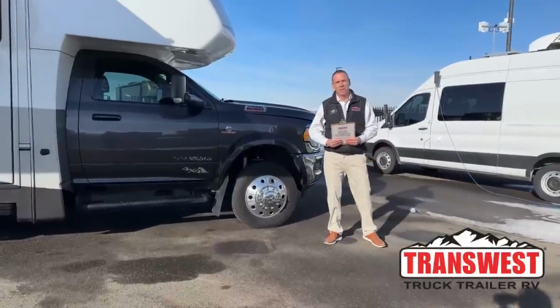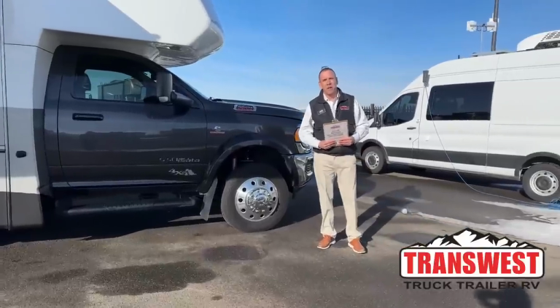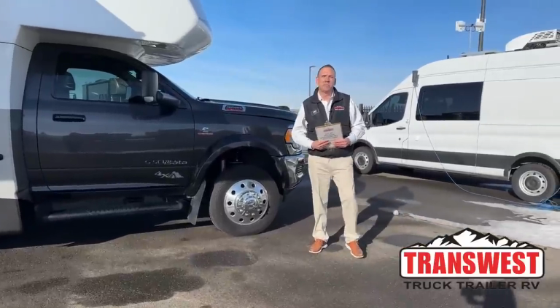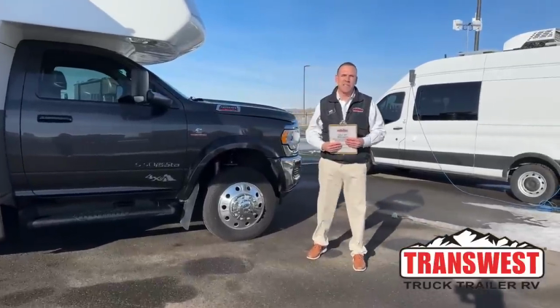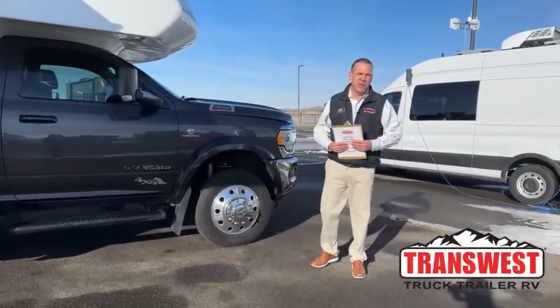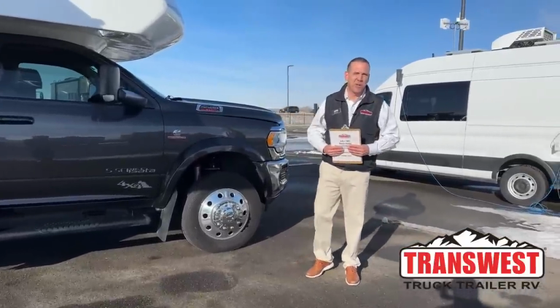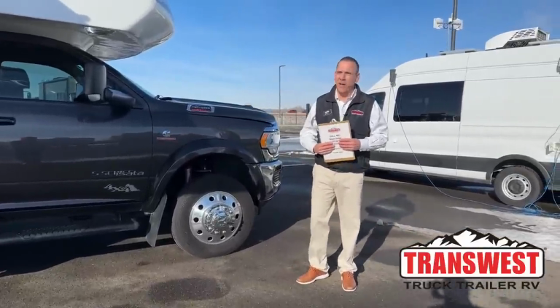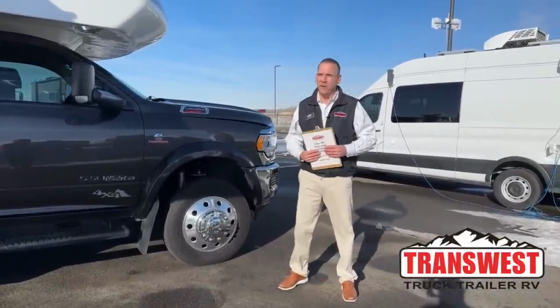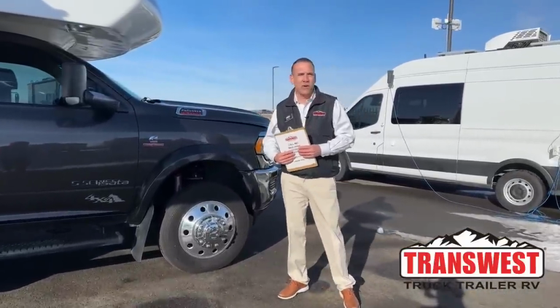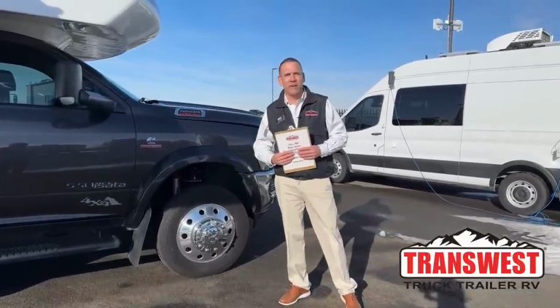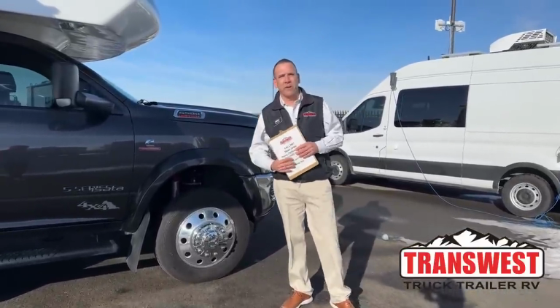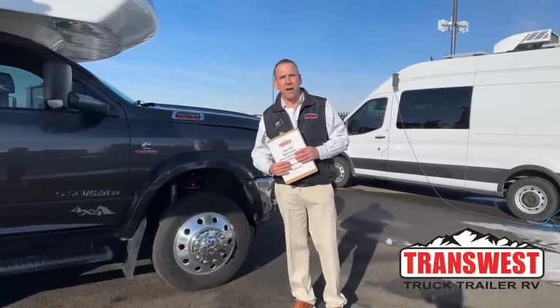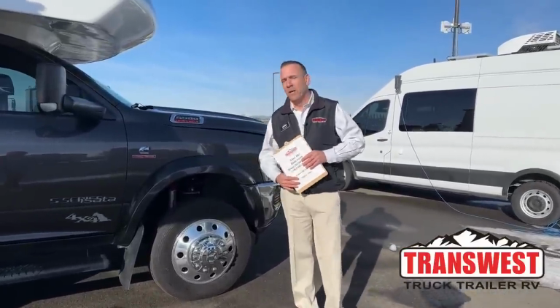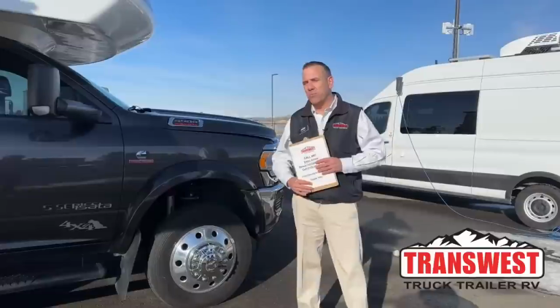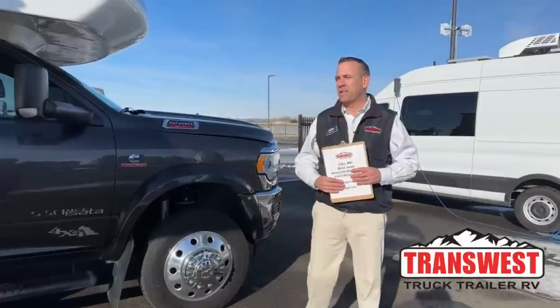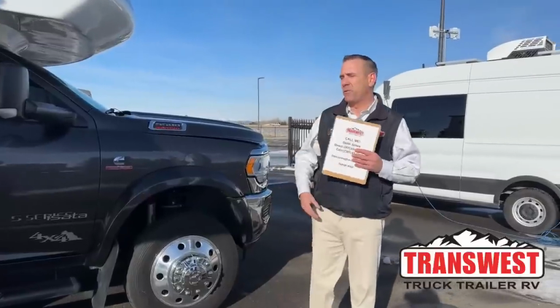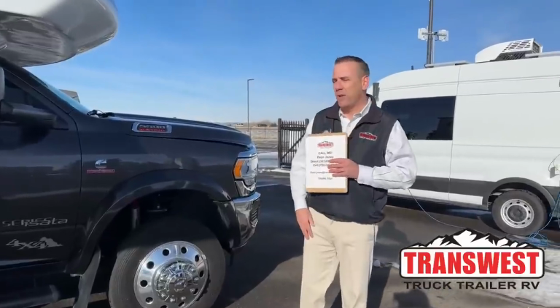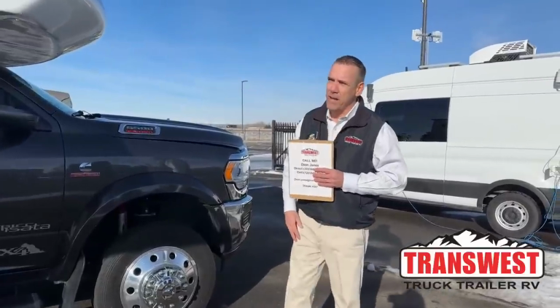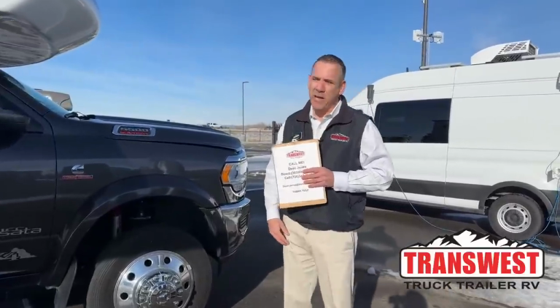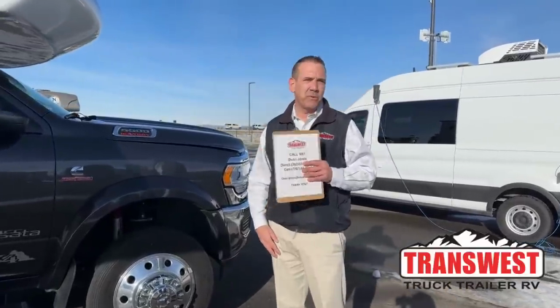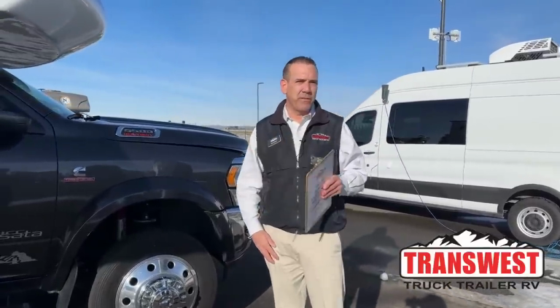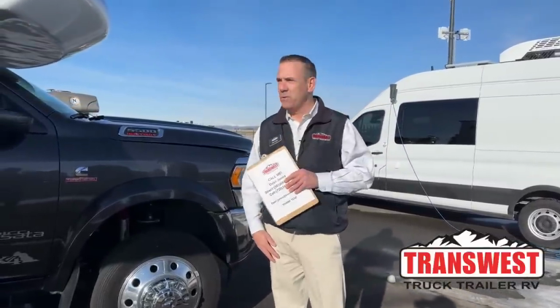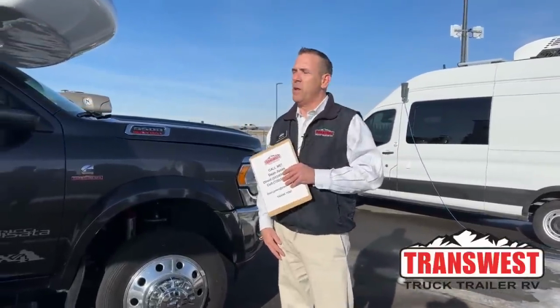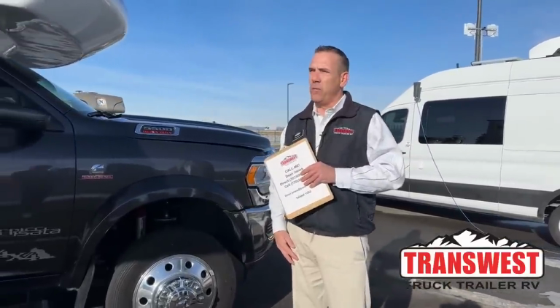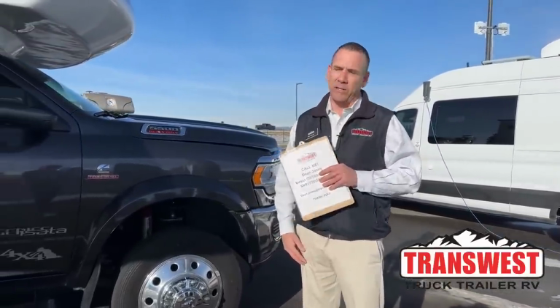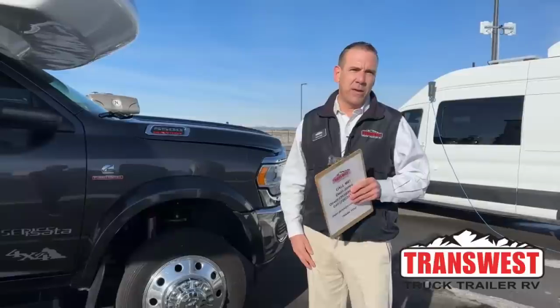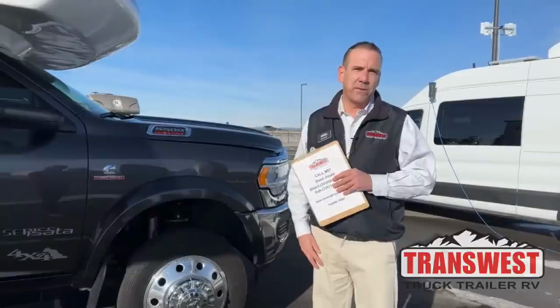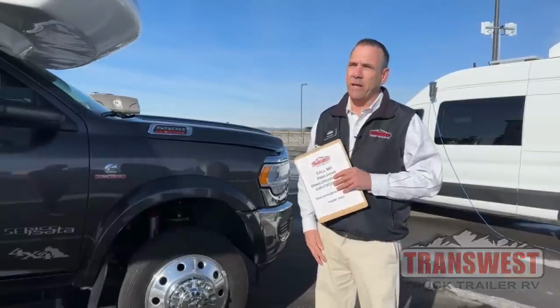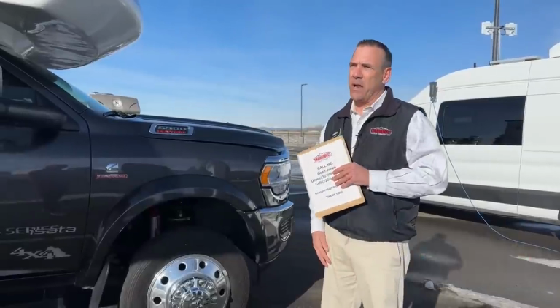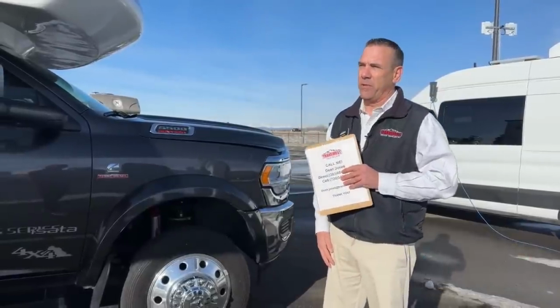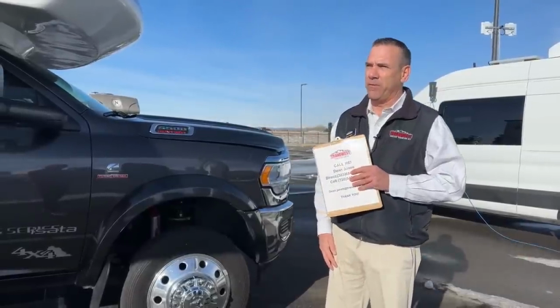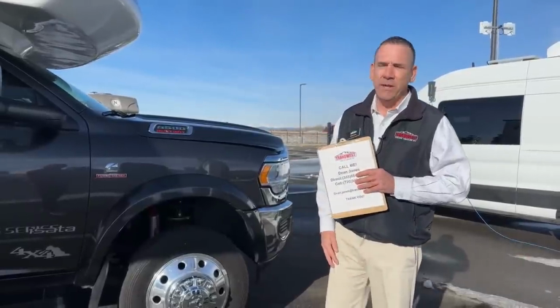Good morning. My name is Dean Jones. I'm with TransWest Truck Trailer RV in Frederick, Colorado. It's Monday, a beautiful day out. I usually do Thursday videos, but we got snowed out last Thursday, so we're going to have a little bit of a double feature today.